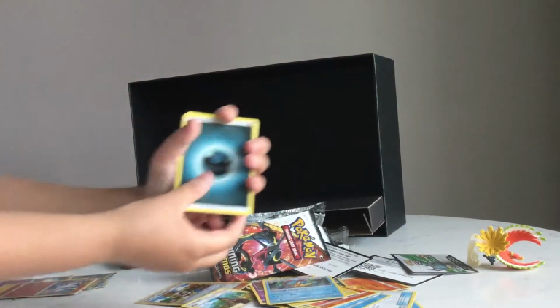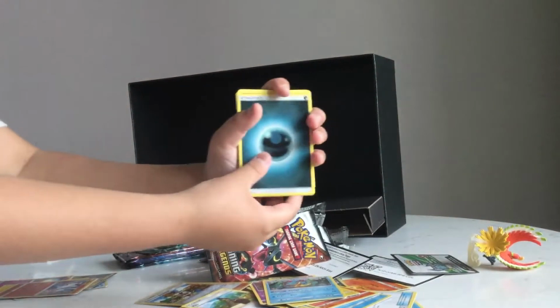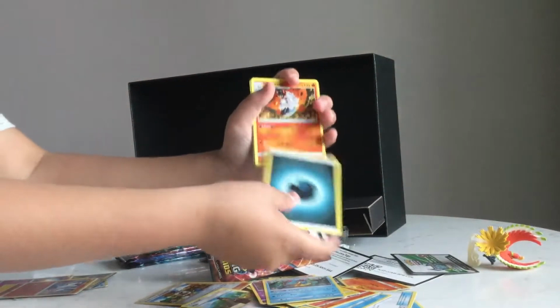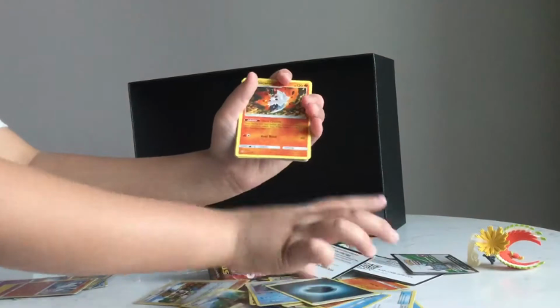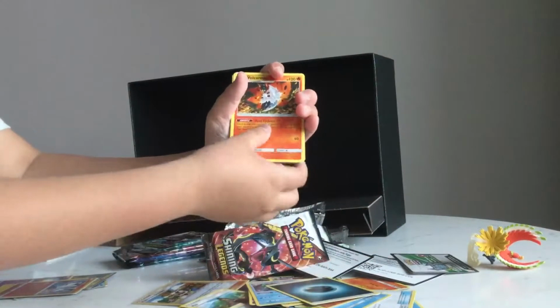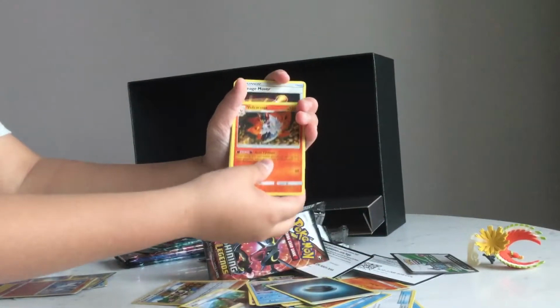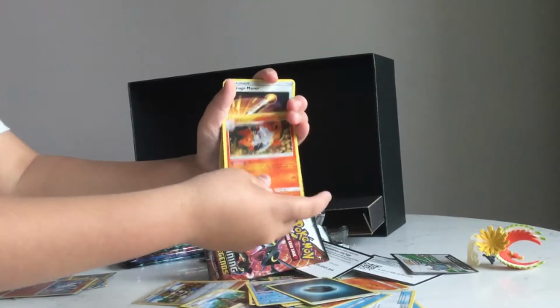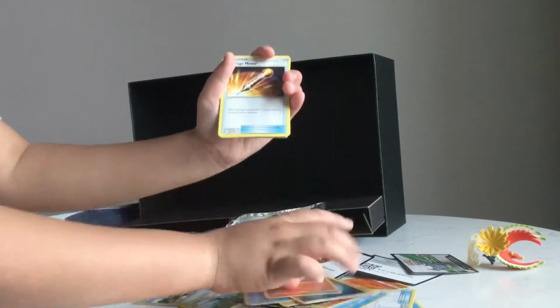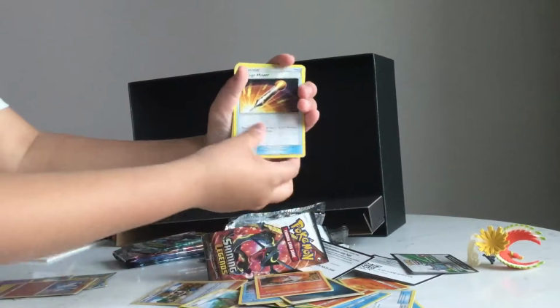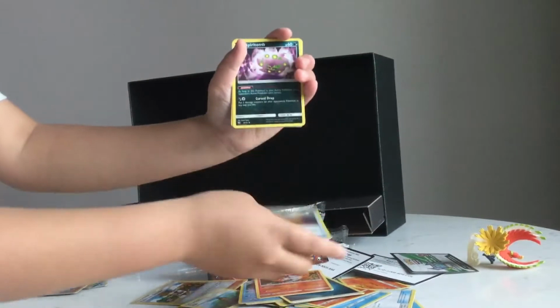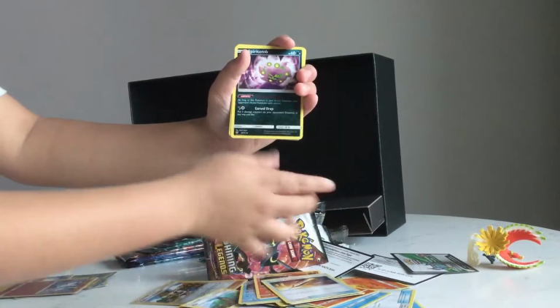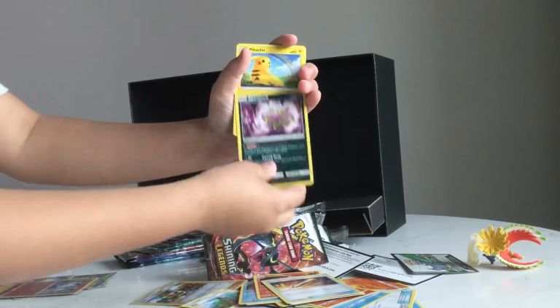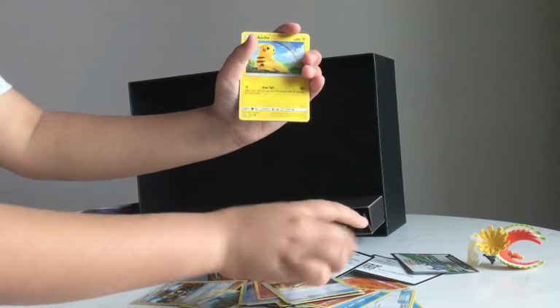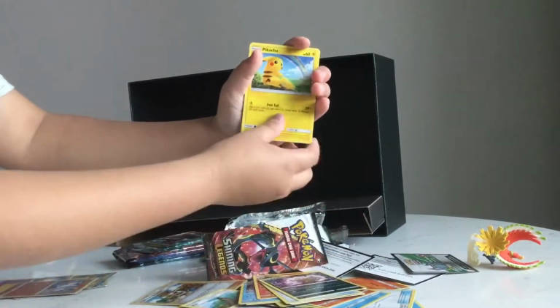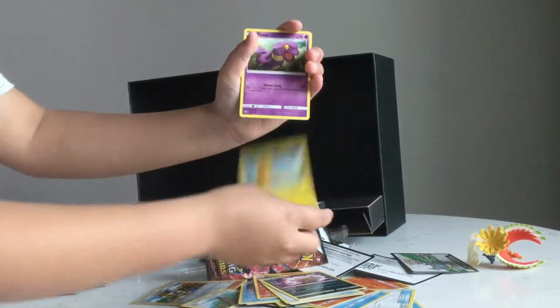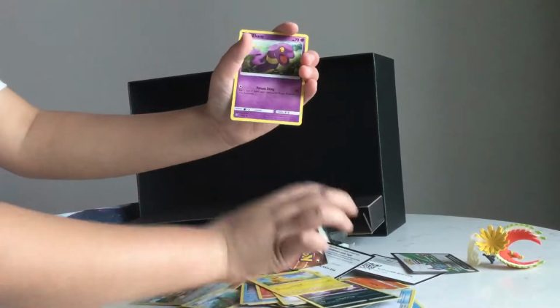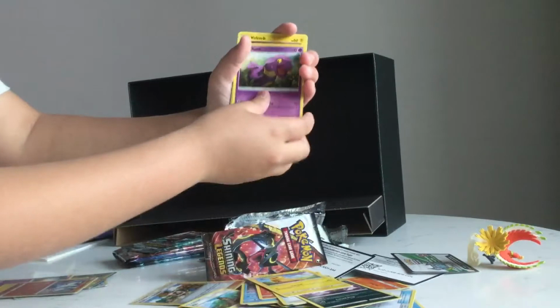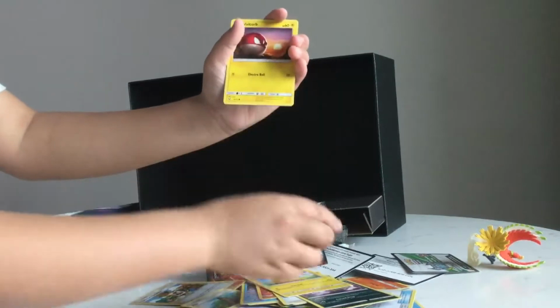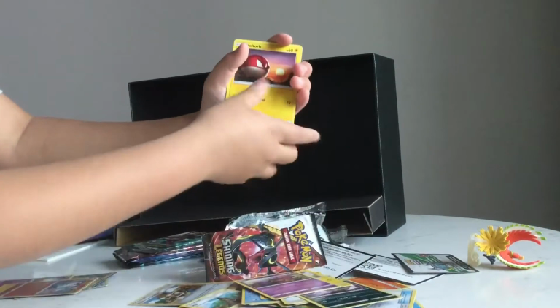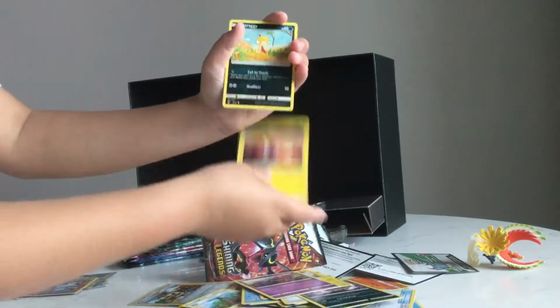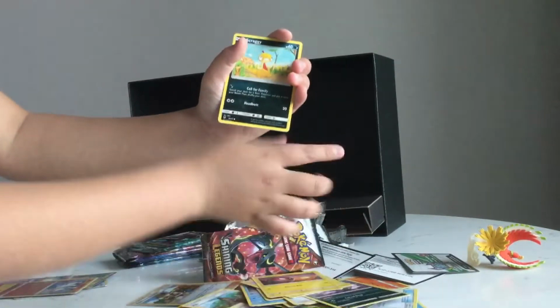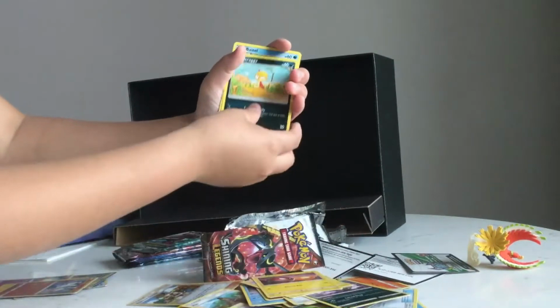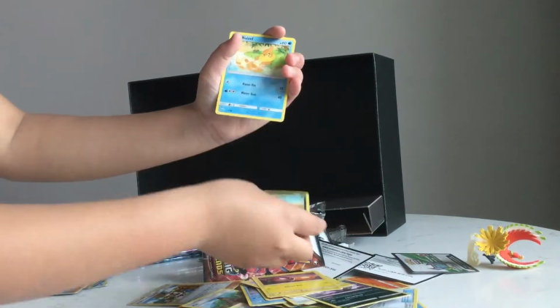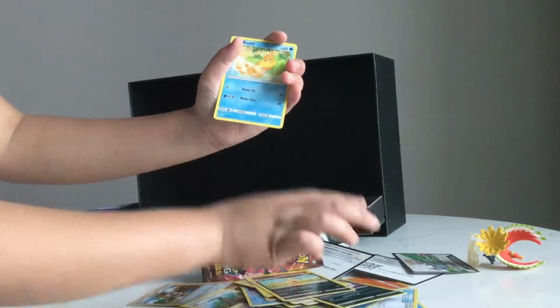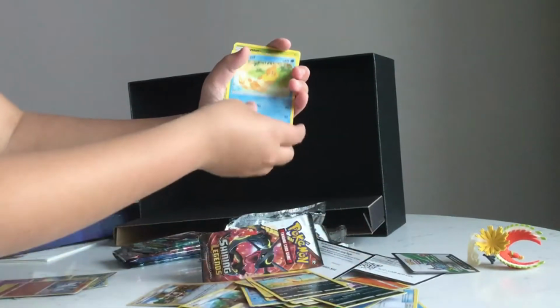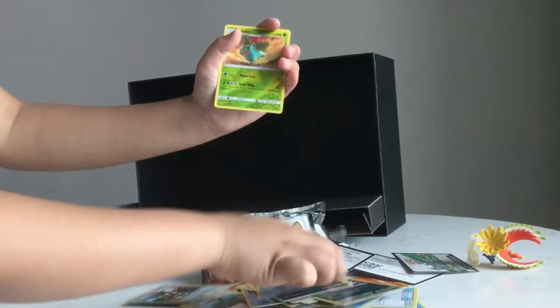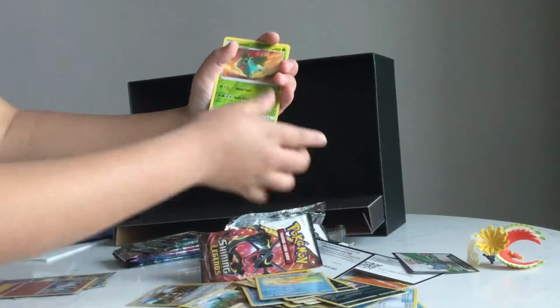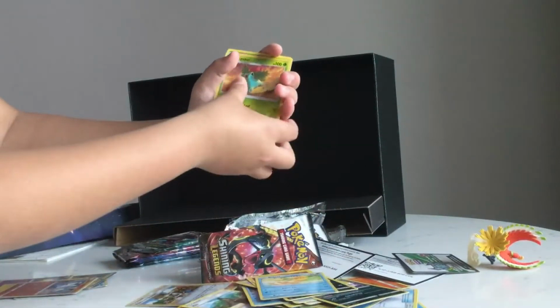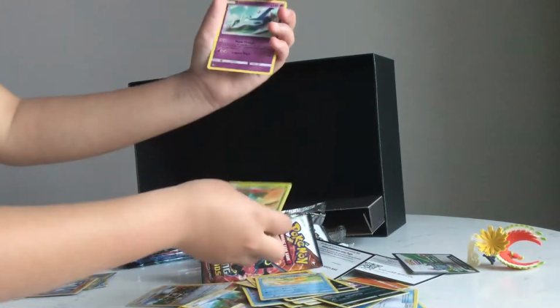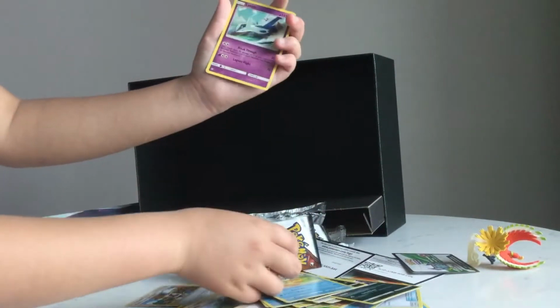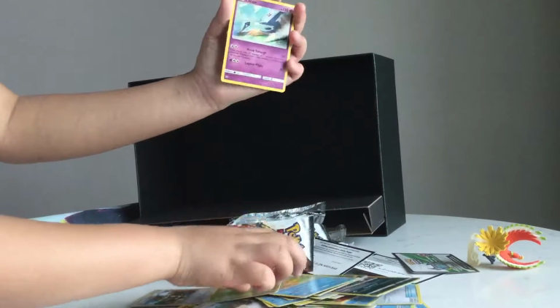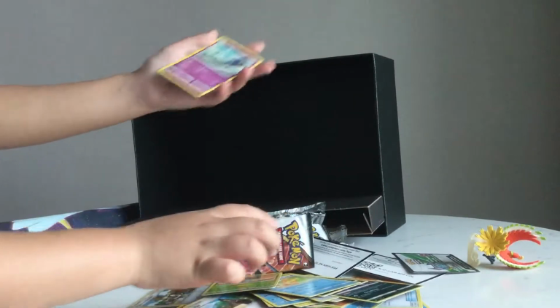Dark Energy, Volcarona, Damage Mover, Spiritomb, Pikachu, Econs, Voltorb, Scraggy, Buizel, Ivysaur, and a holo Rhydon.